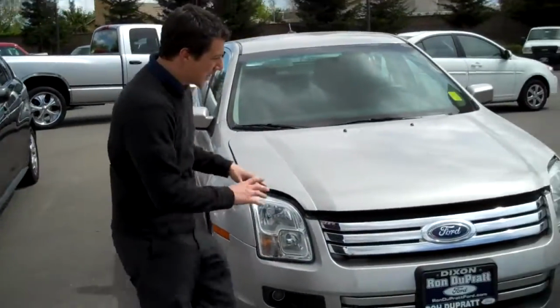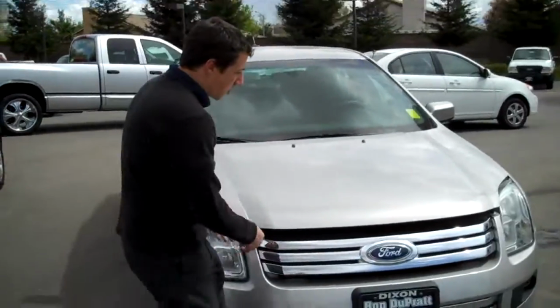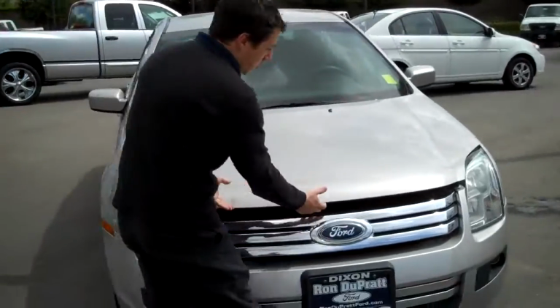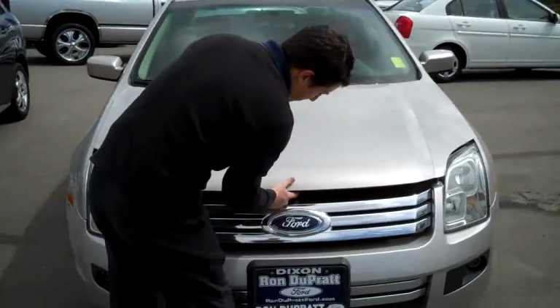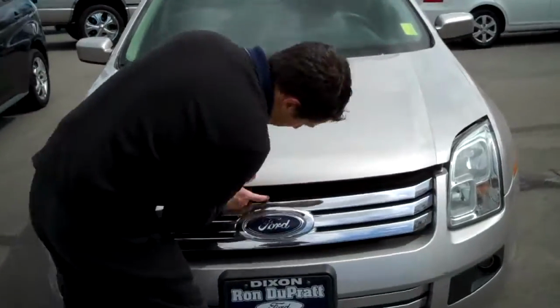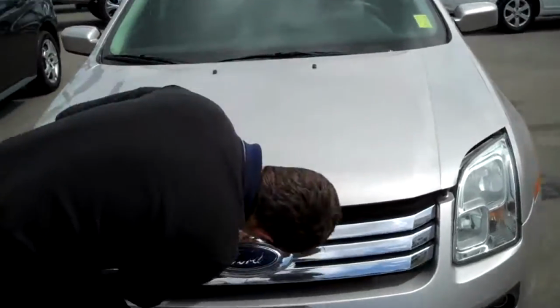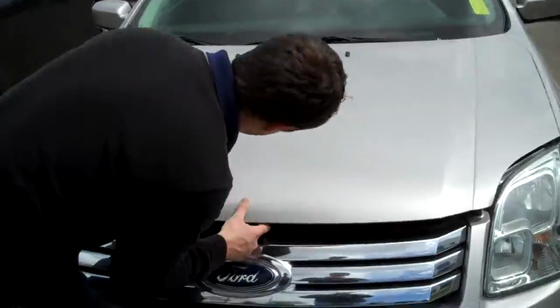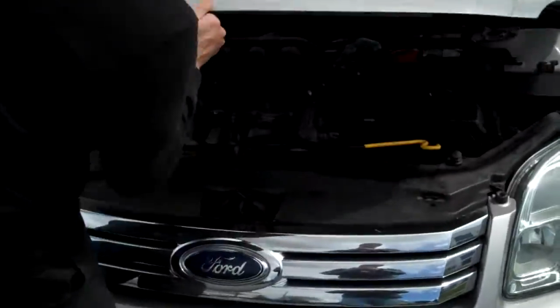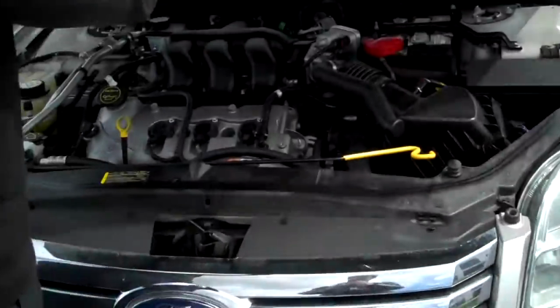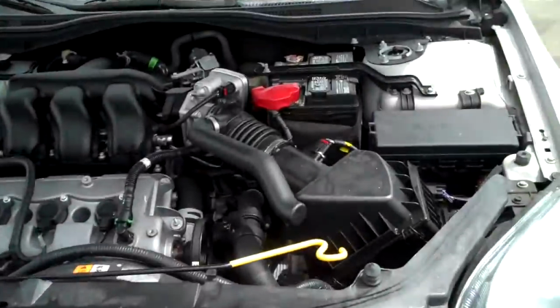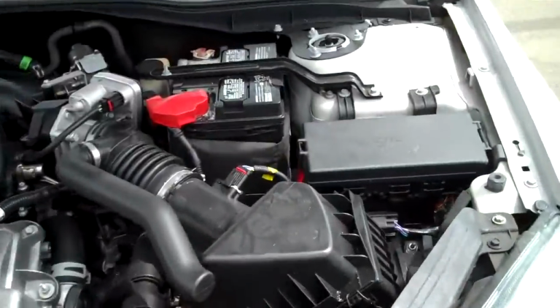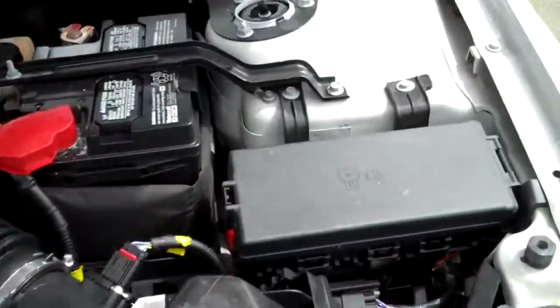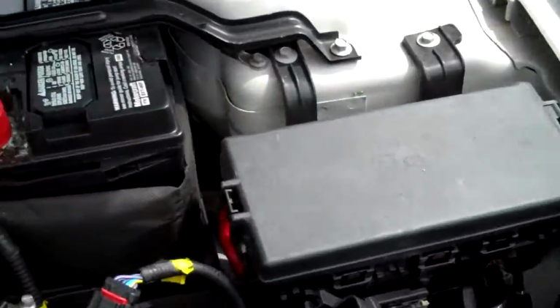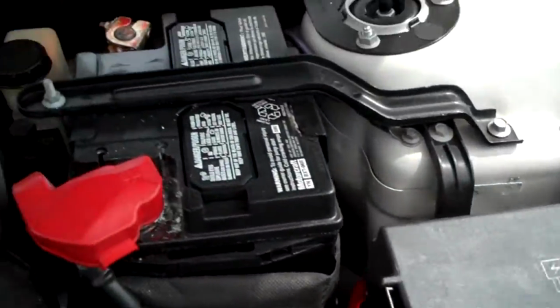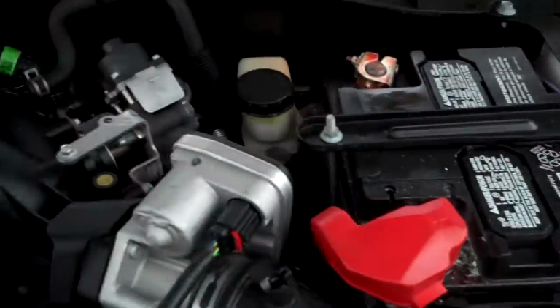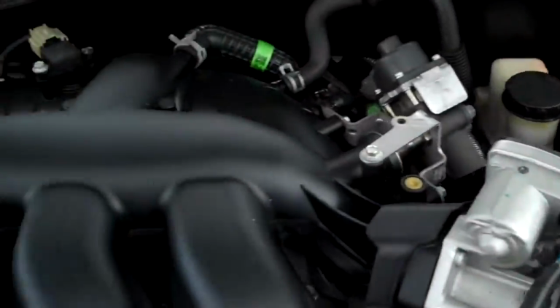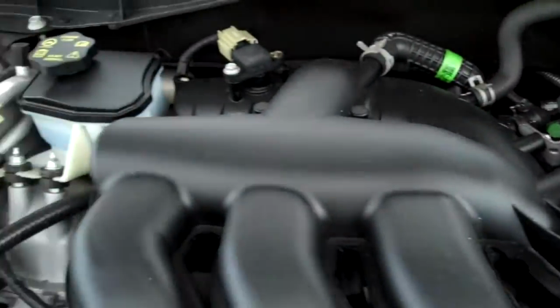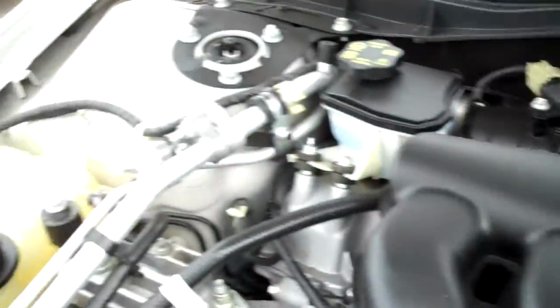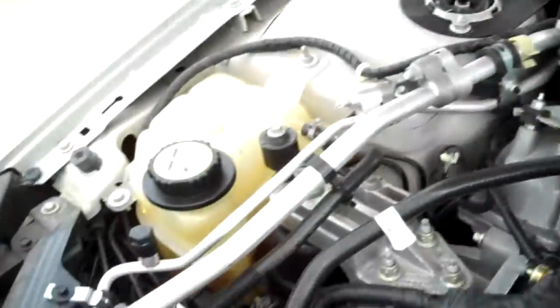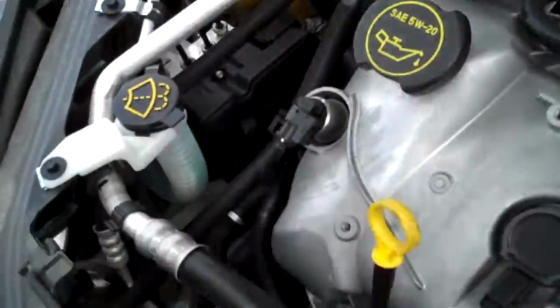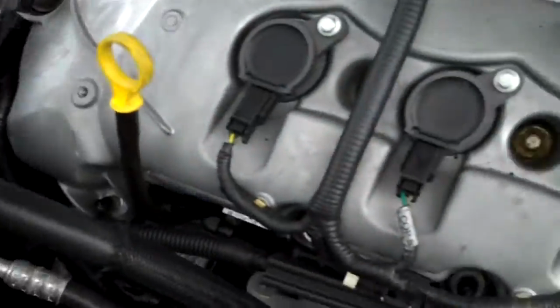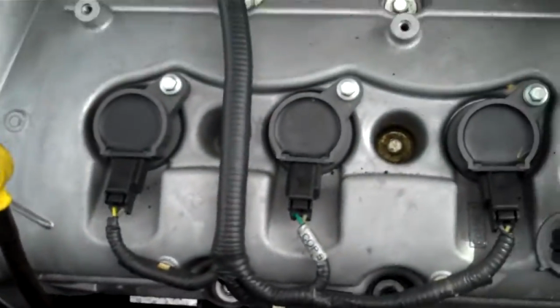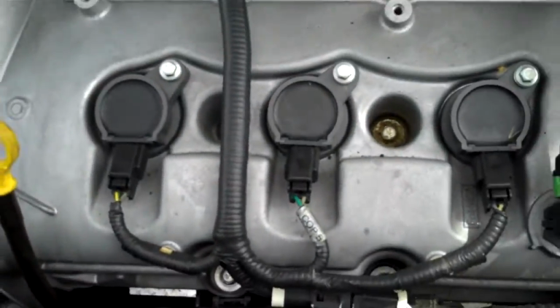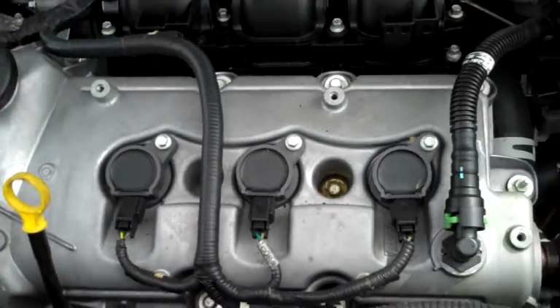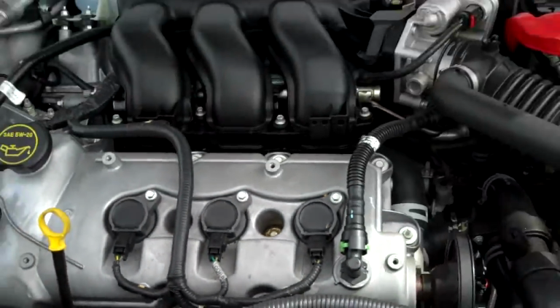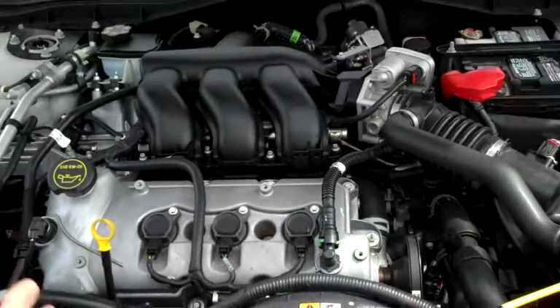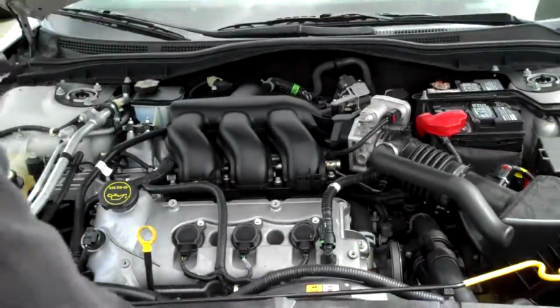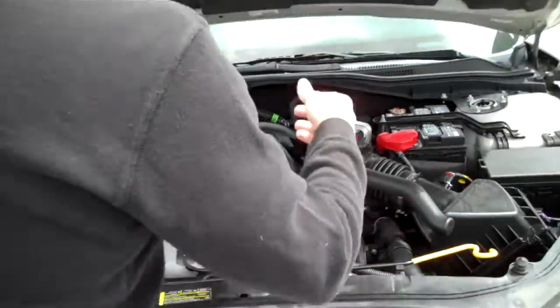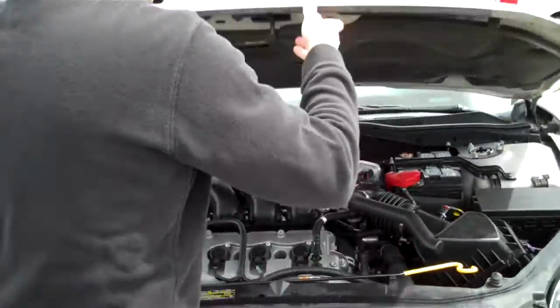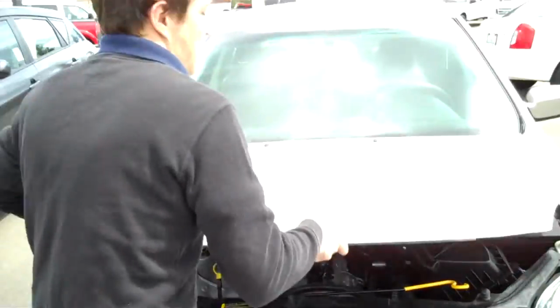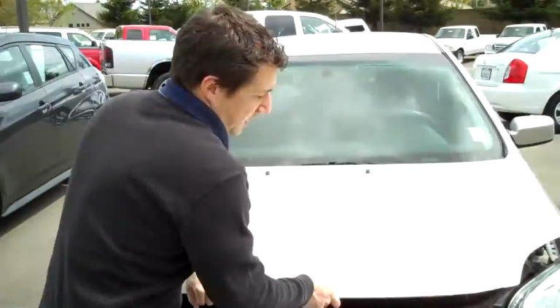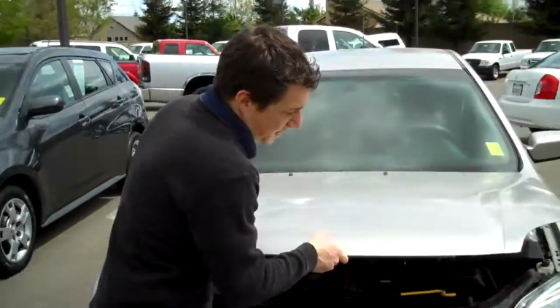Check out the motor real quick — show you that V6. Very clean, very nice, well taken care of. V6 motor. Everything within easy reach — the oil's right there. Everything's just nice and easy.